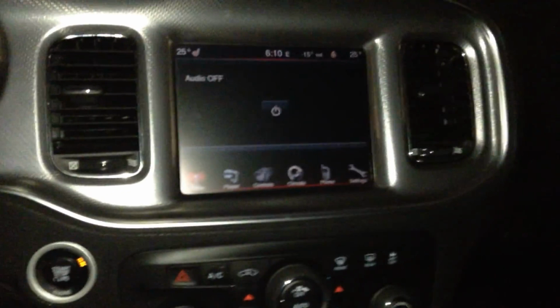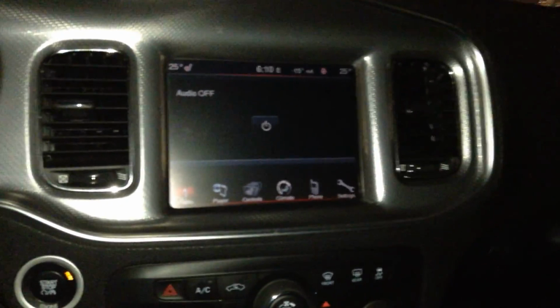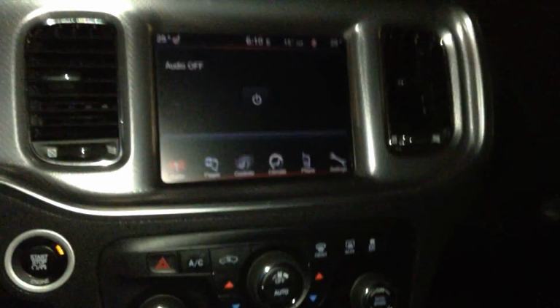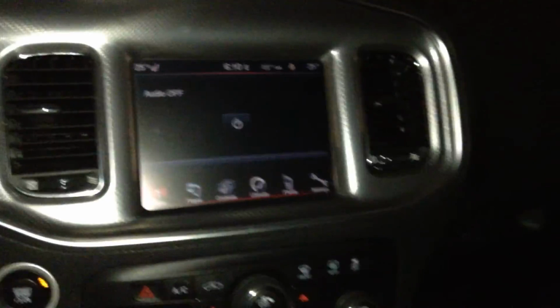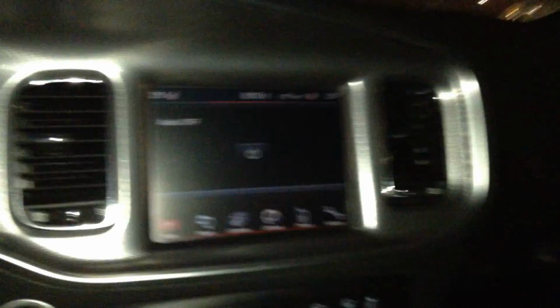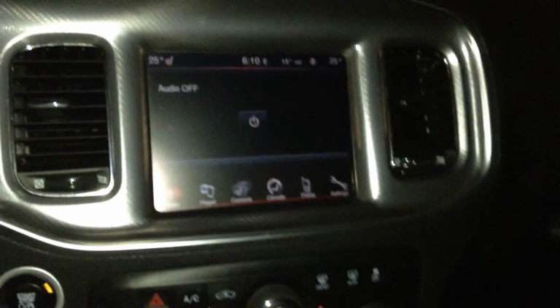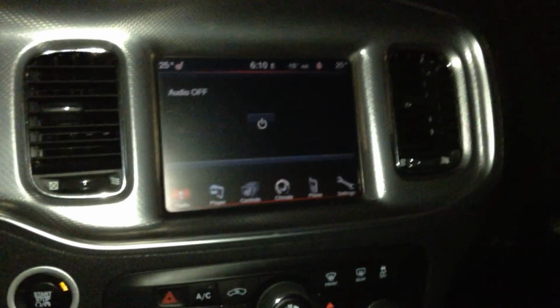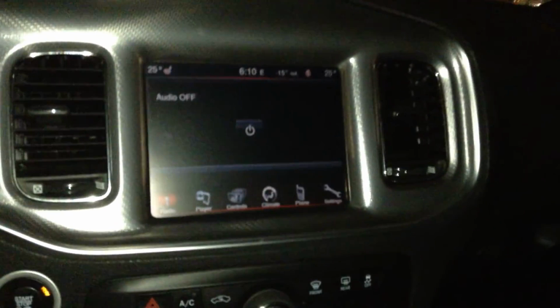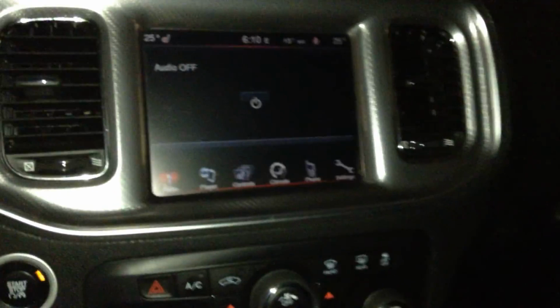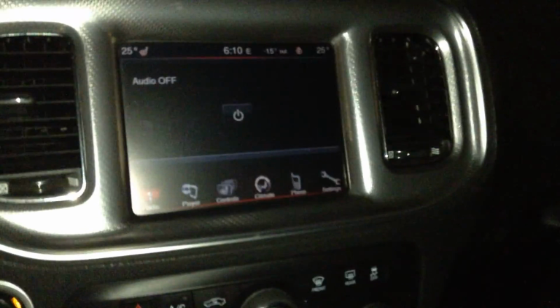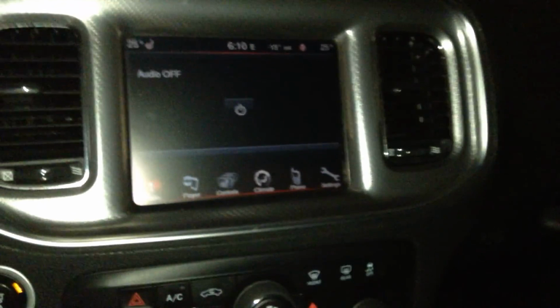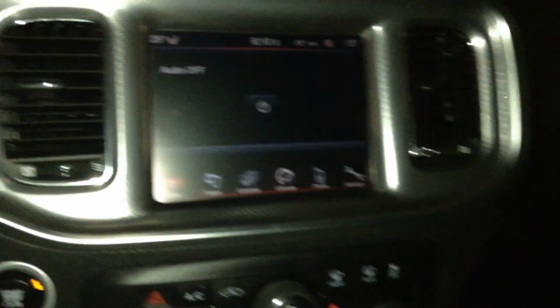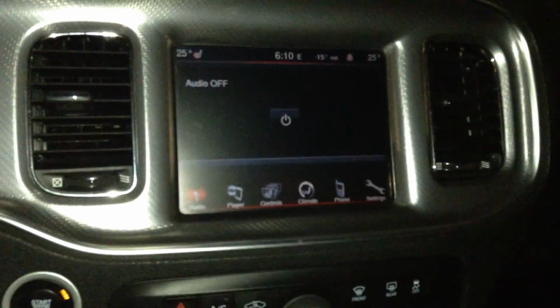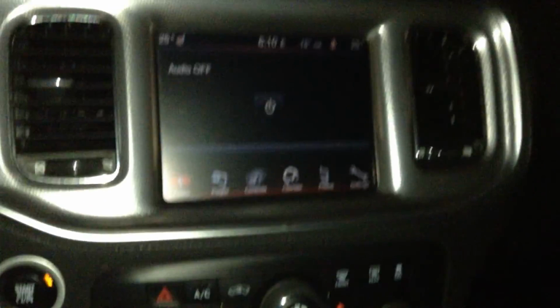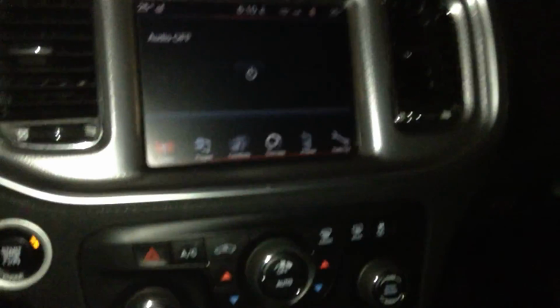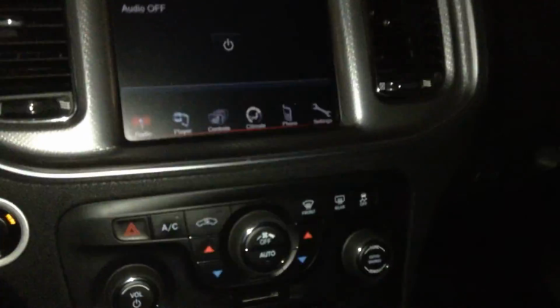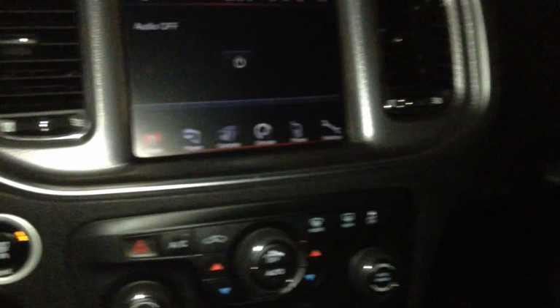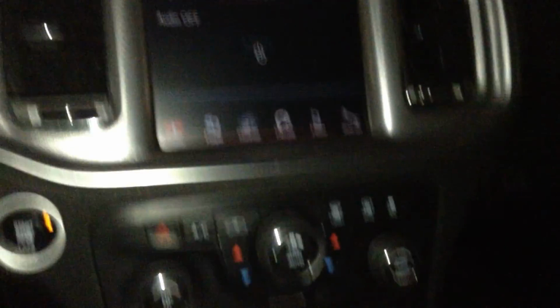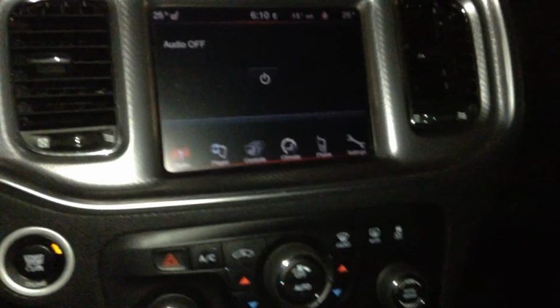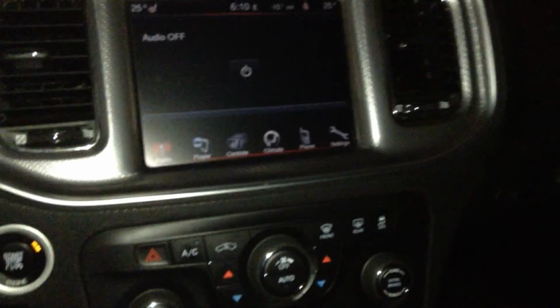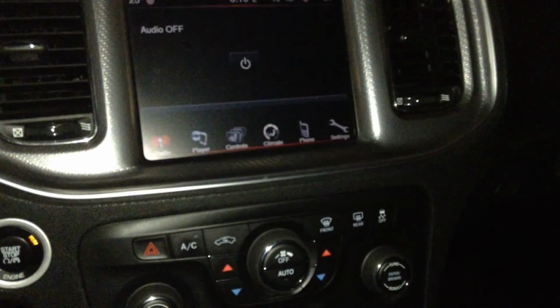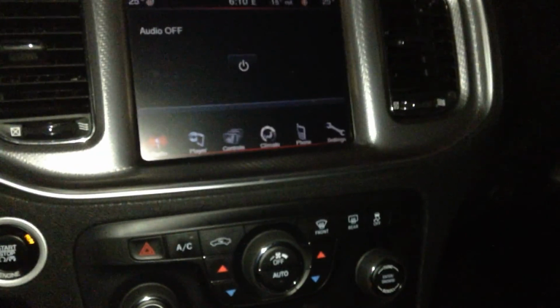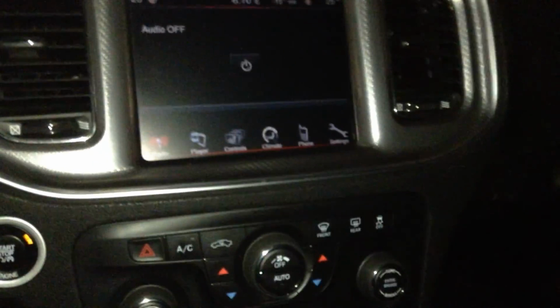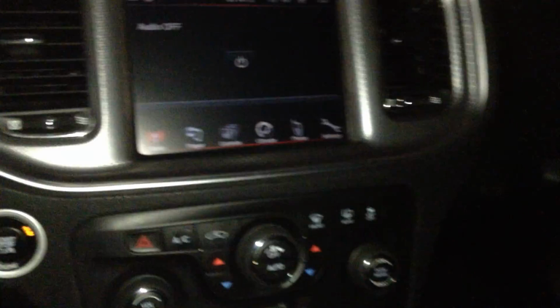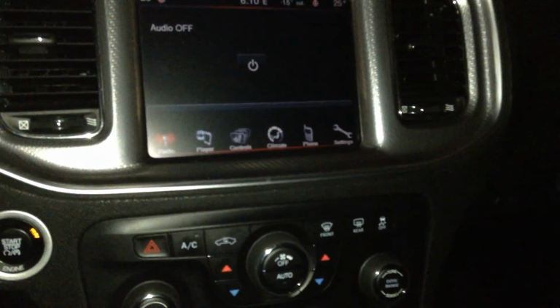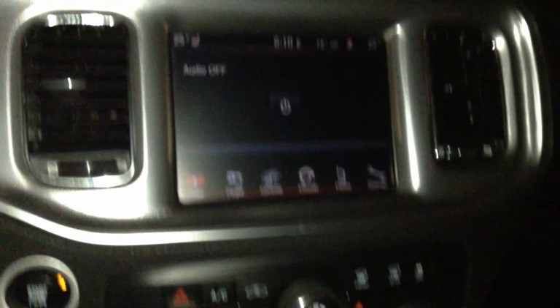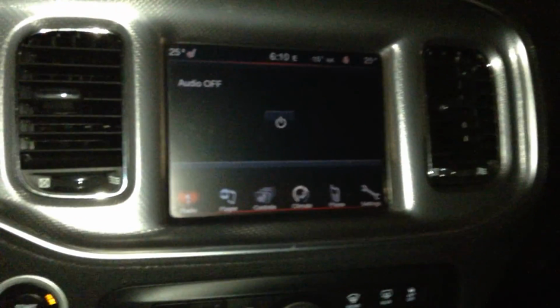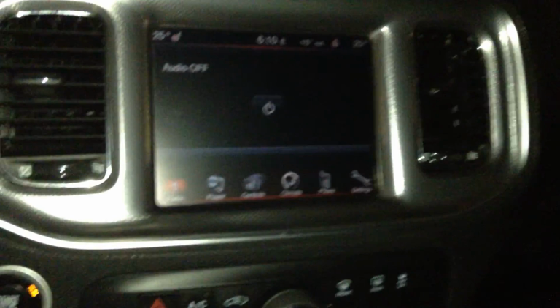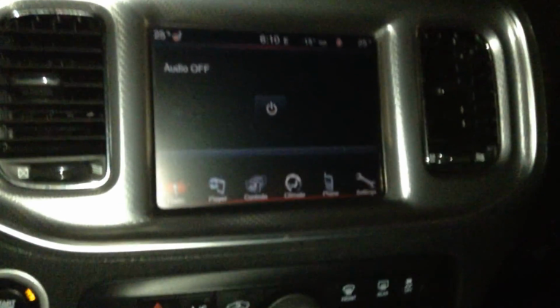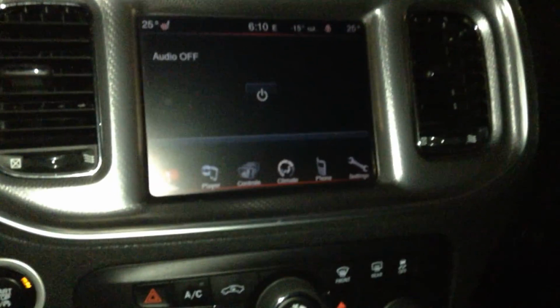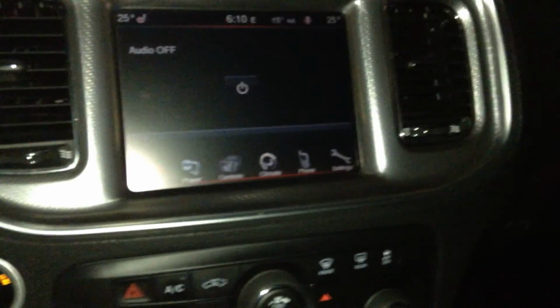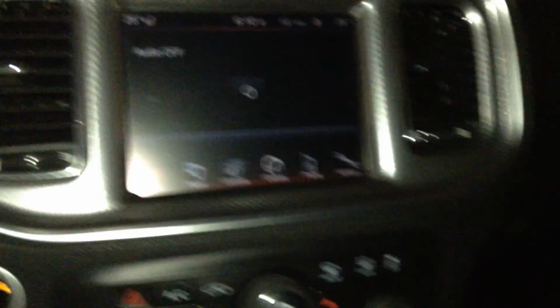8.4-inch touchscreen with FM, AM, and satellite radio. You also get the player here, so CD, auxiliary, and USB controls.